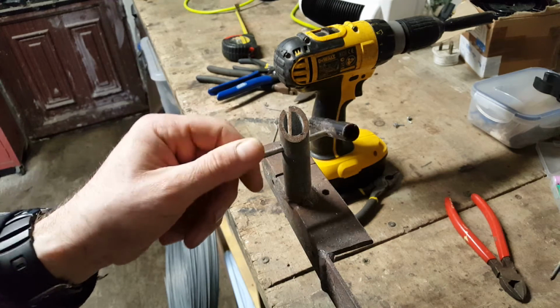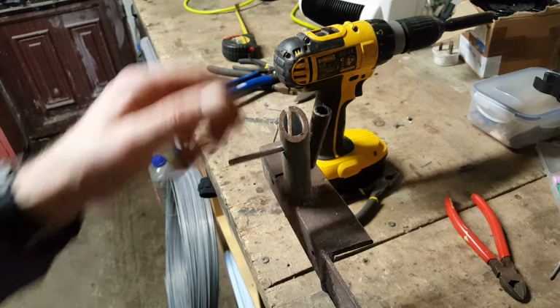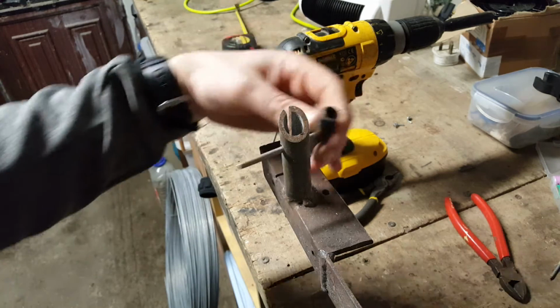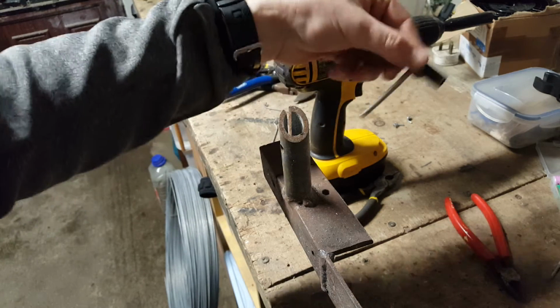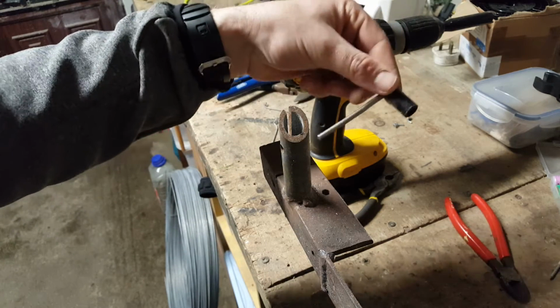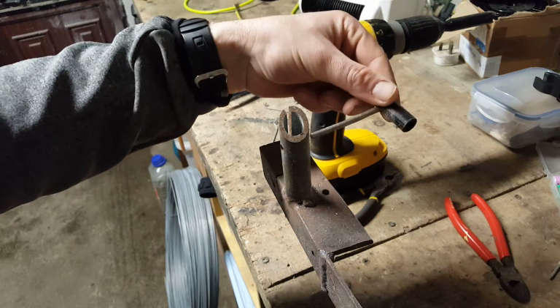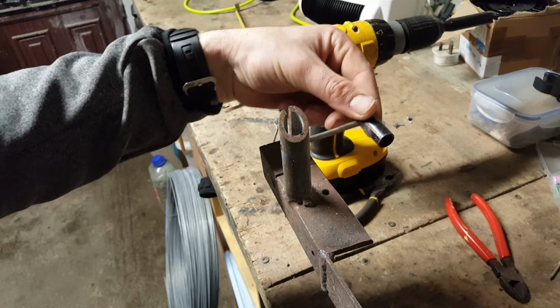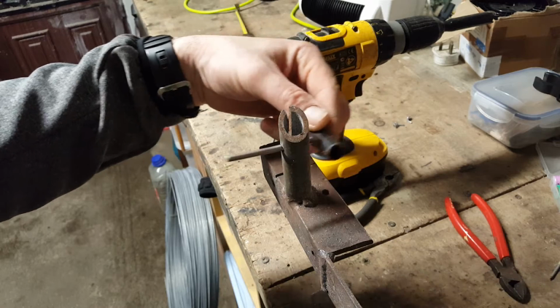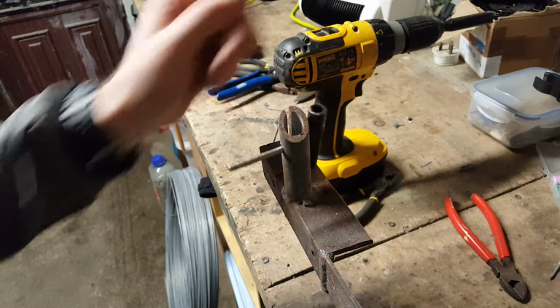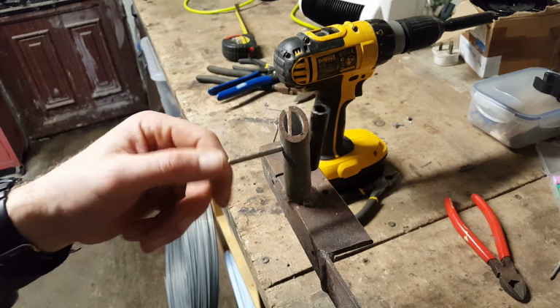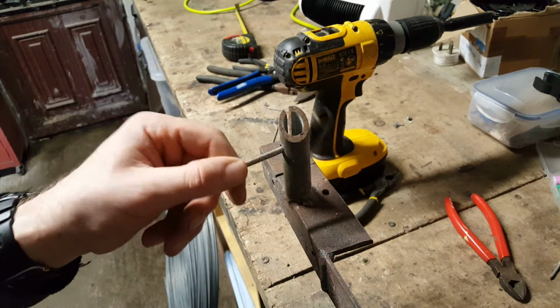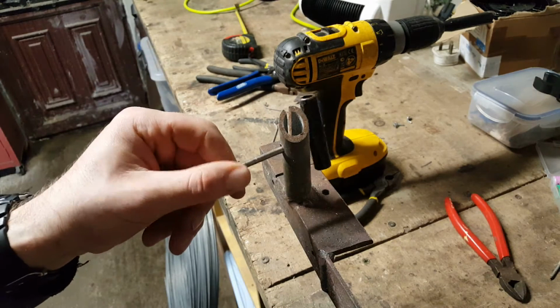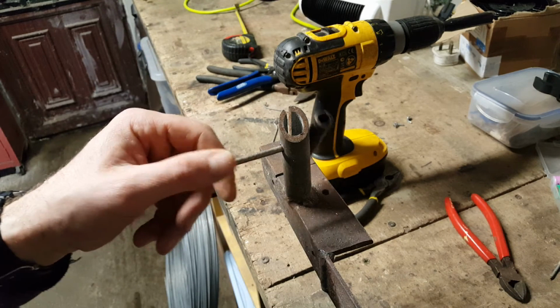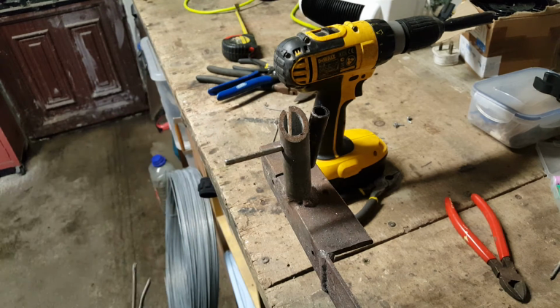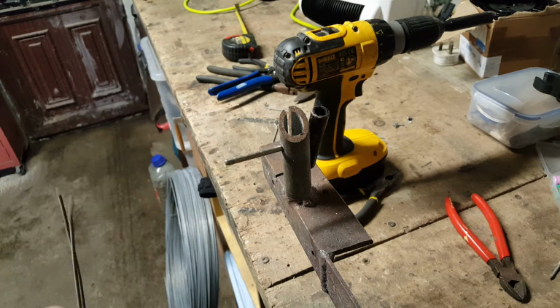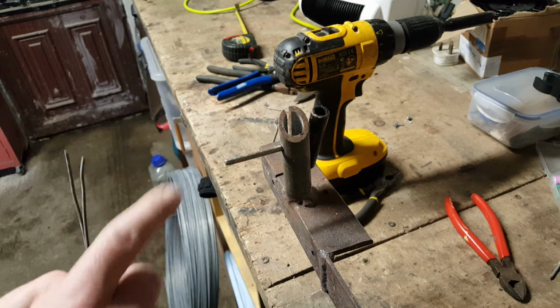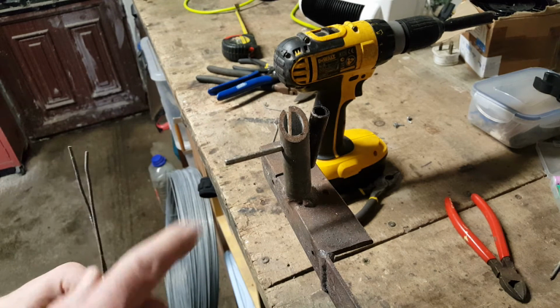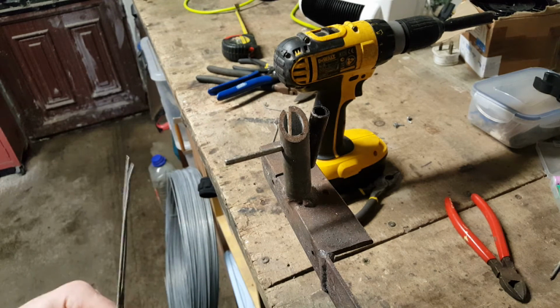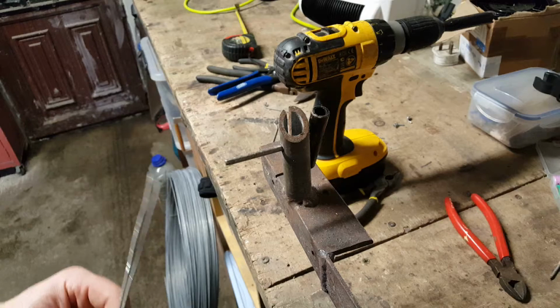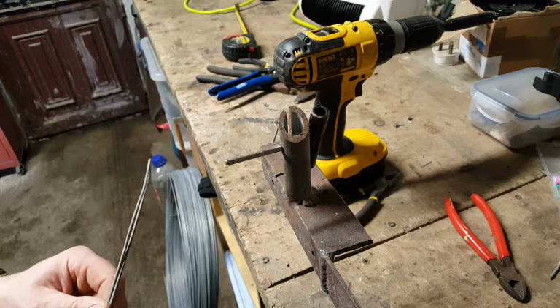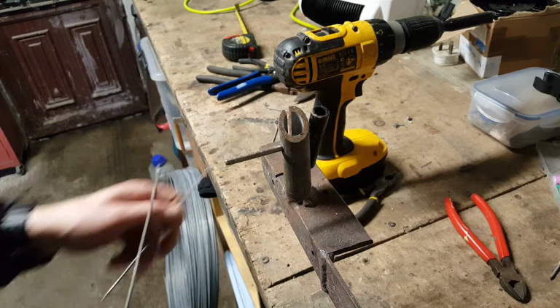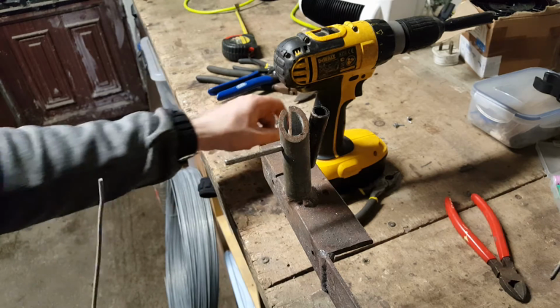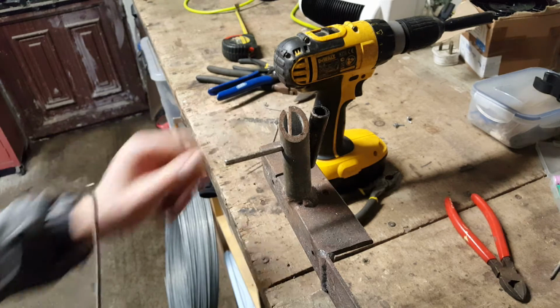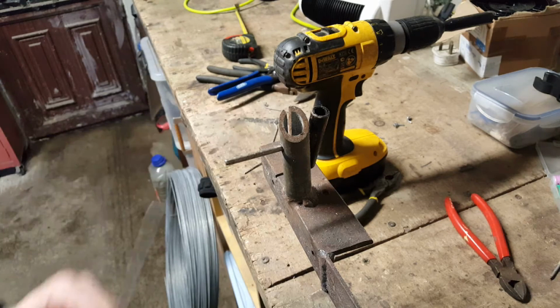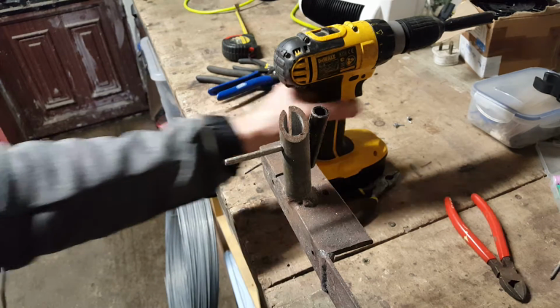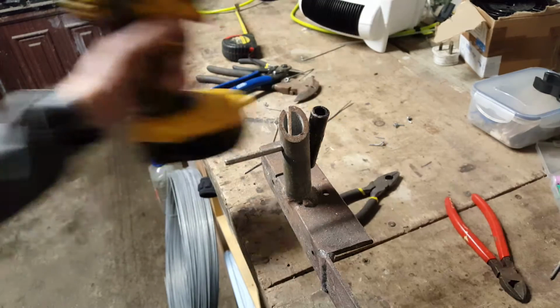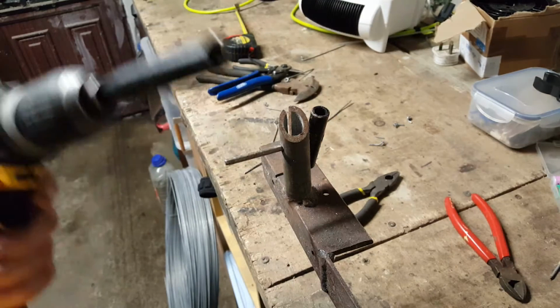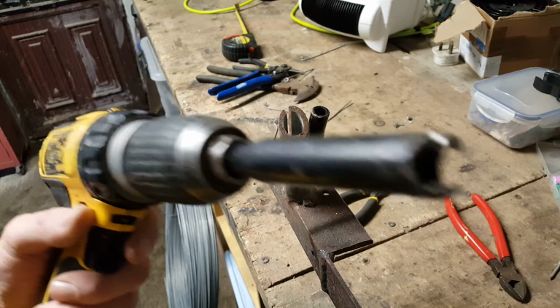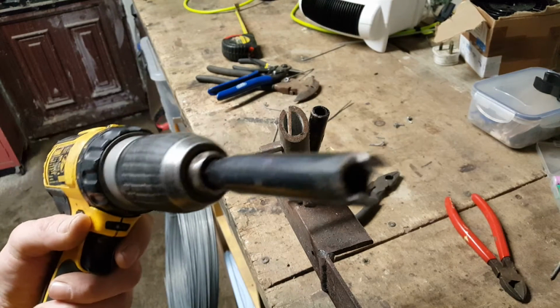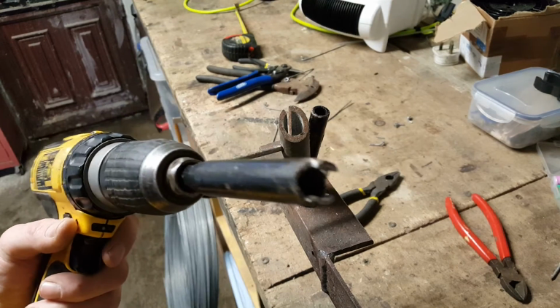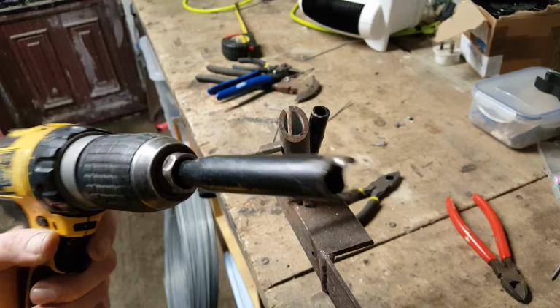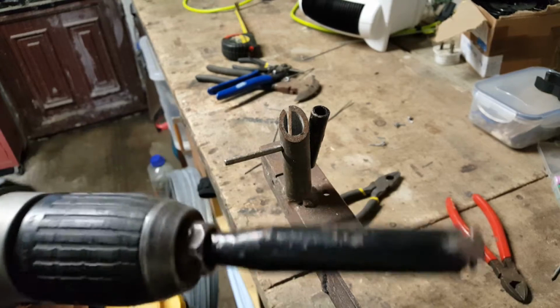There's a bar that goes through back to front, and that's going to act as my centerpiece where the wire will get threaded through. The wire gets fed into it, and this piece here goes in the chuck of the drill.